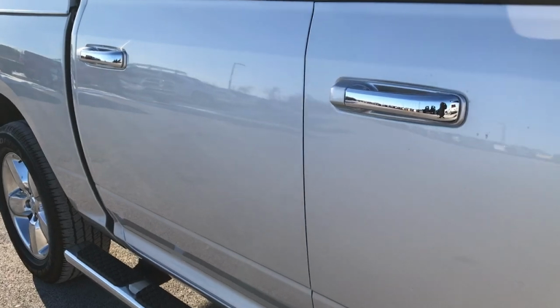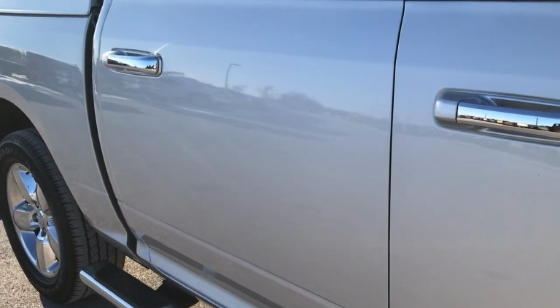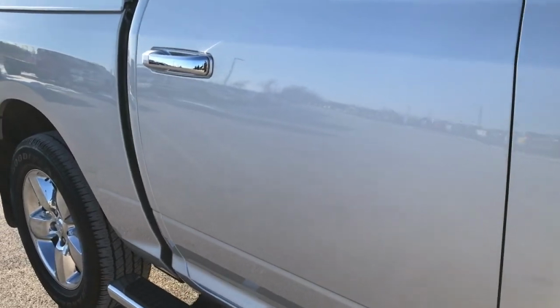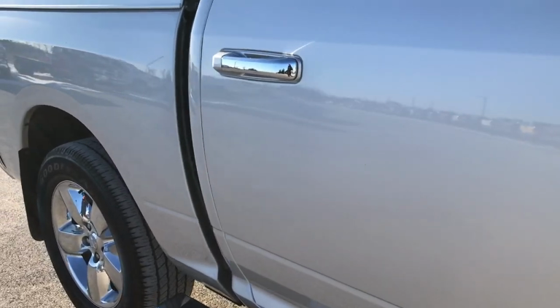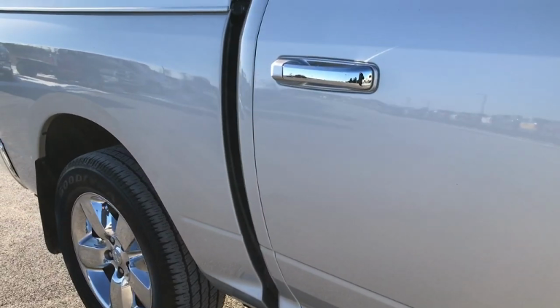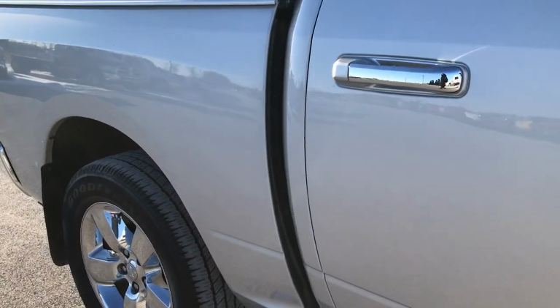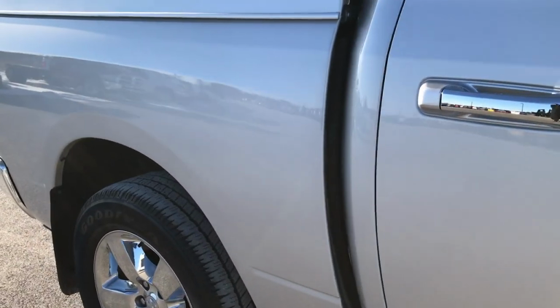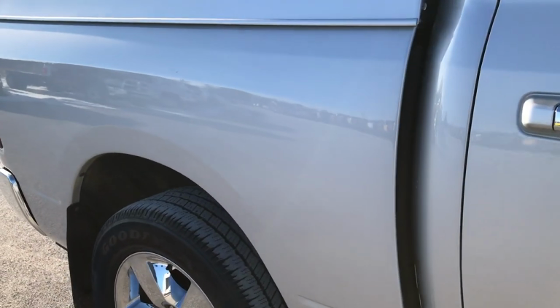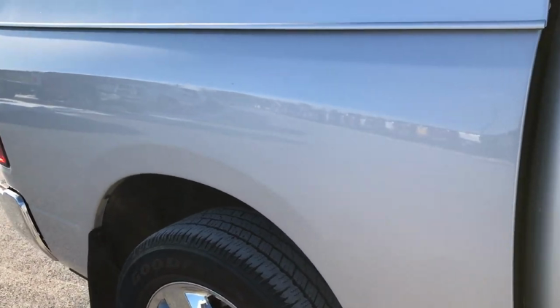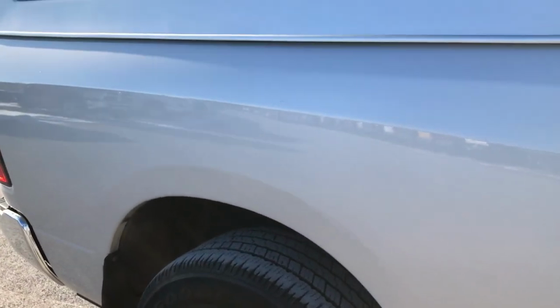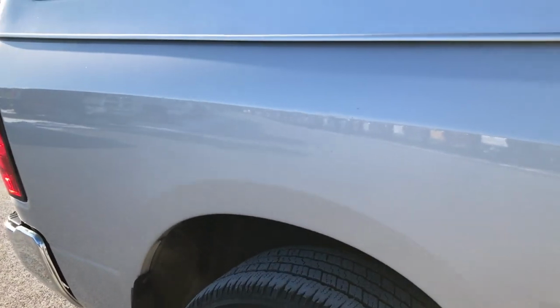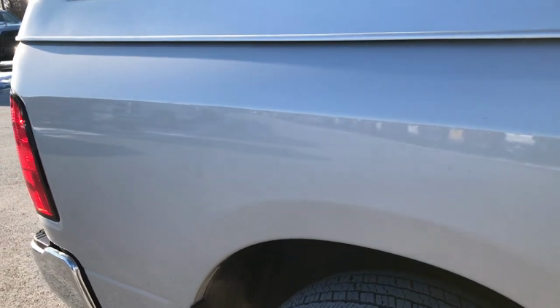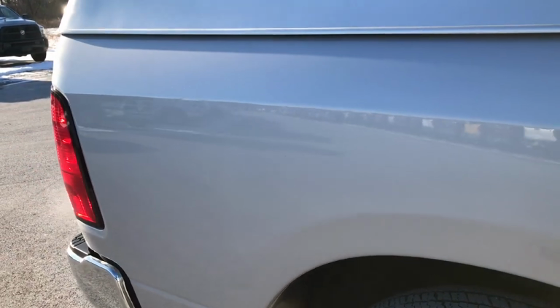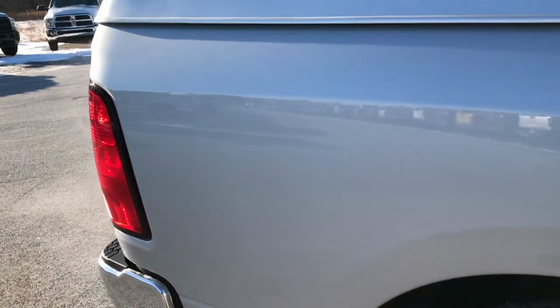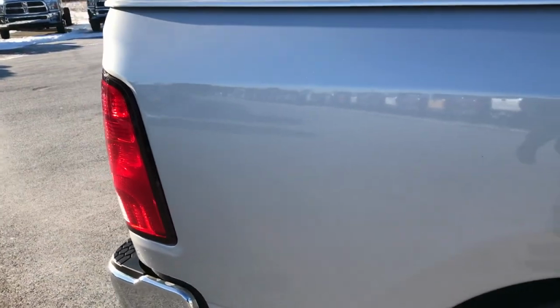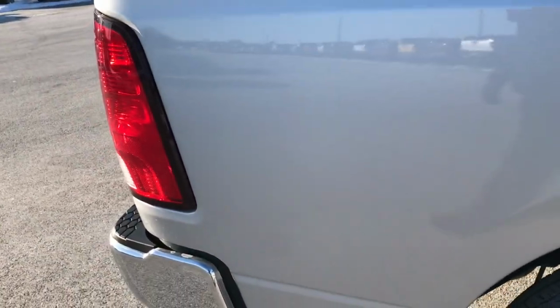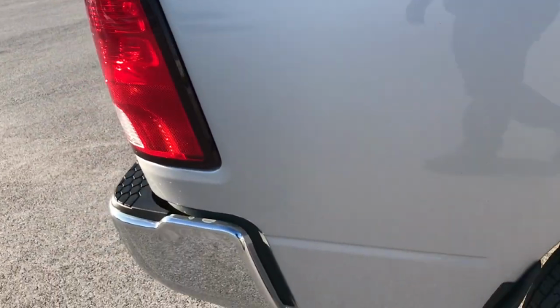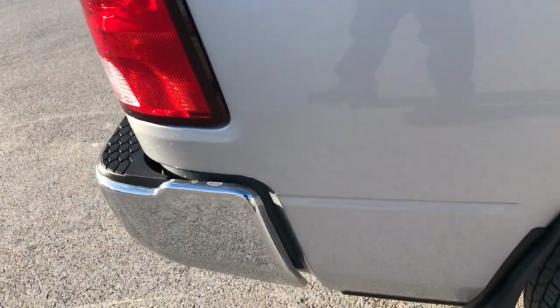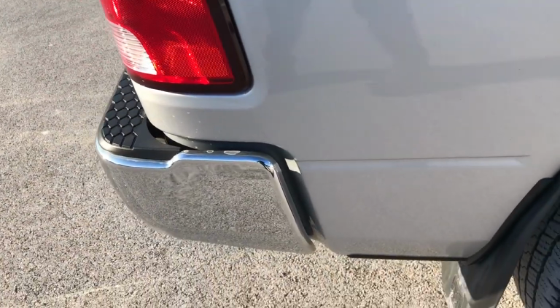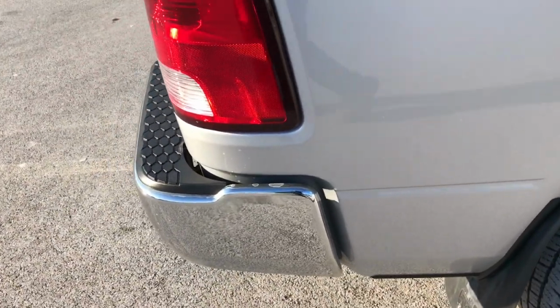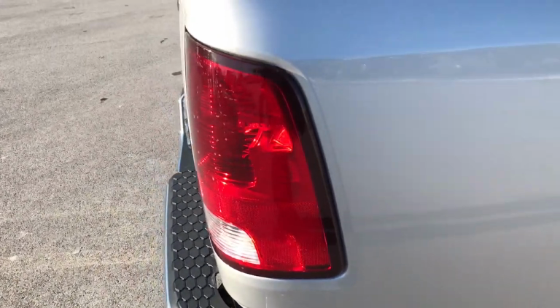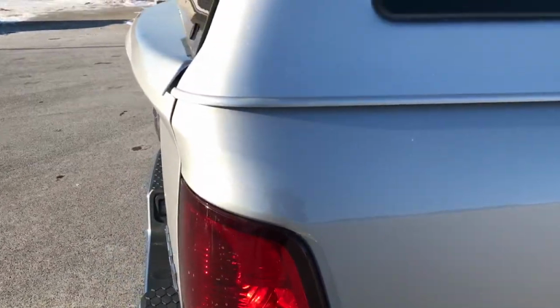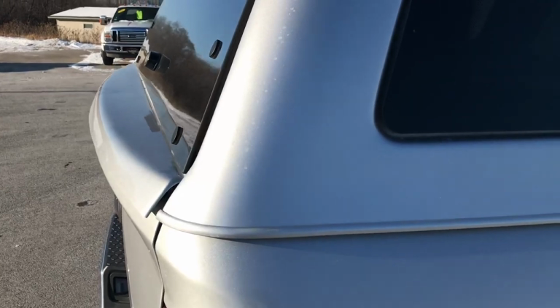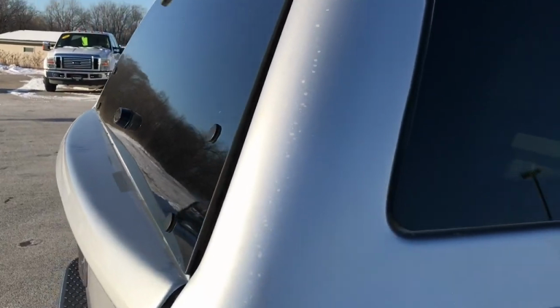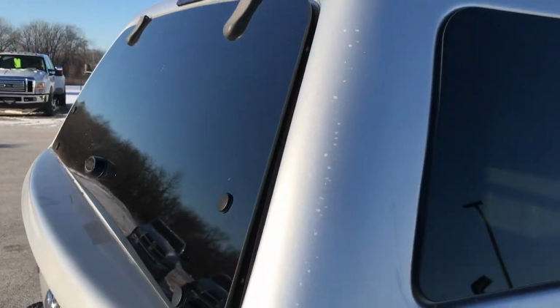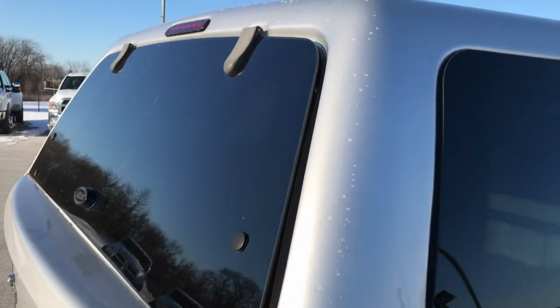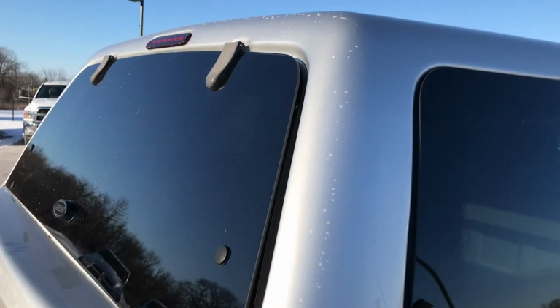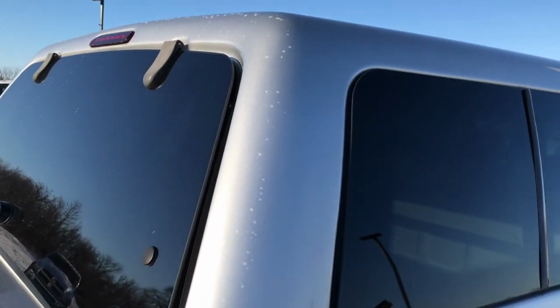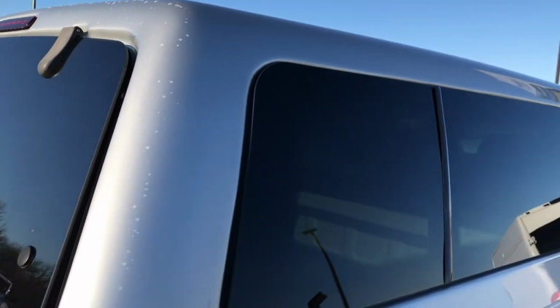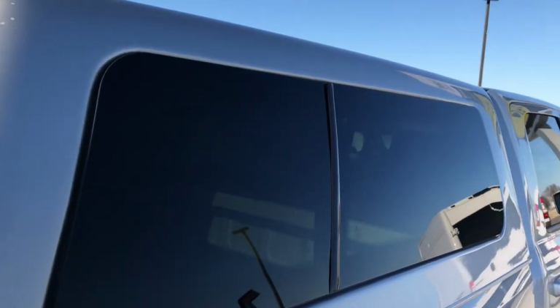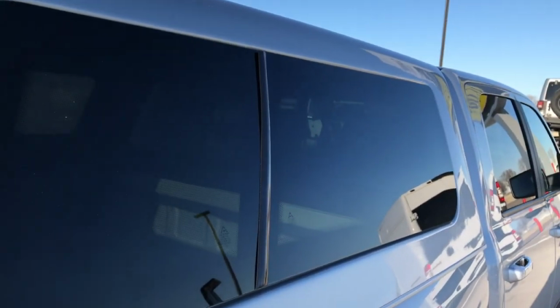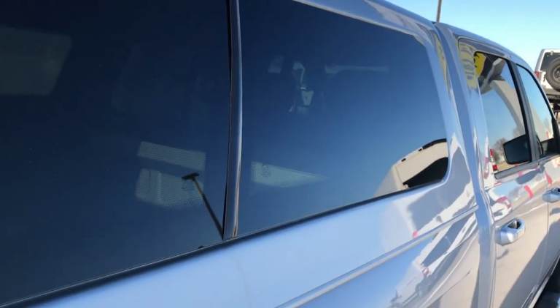How reflective and glass-like that paint is. We take these HD videos so if you are far away, or even if you are close by and you just cannot make the trip down, you can still see the truck, hear the truck, and have confidence in the vehicle that you are looking at before you even get here.